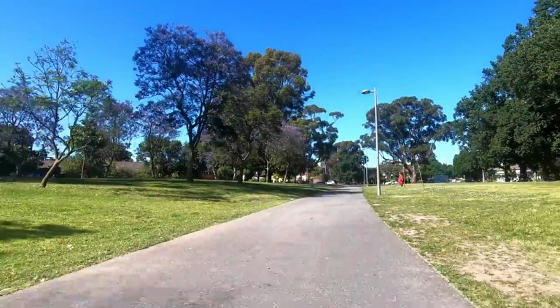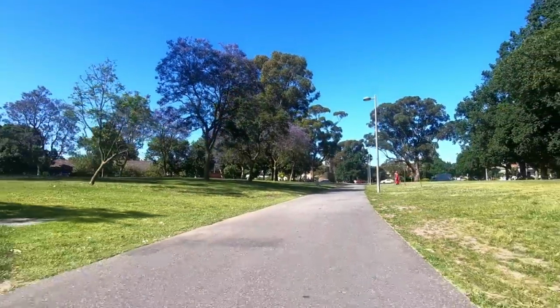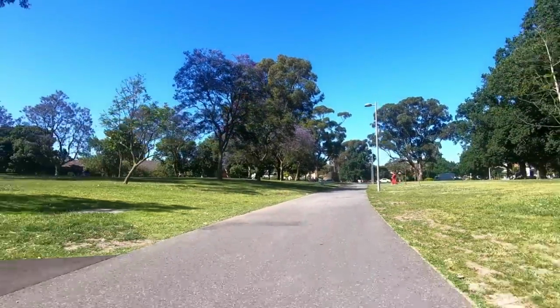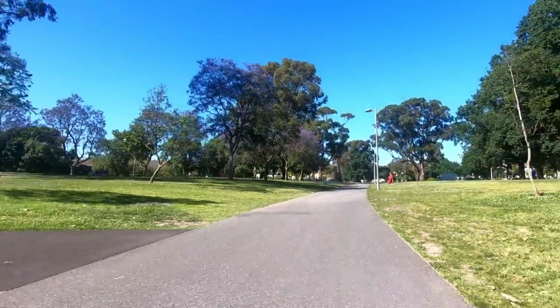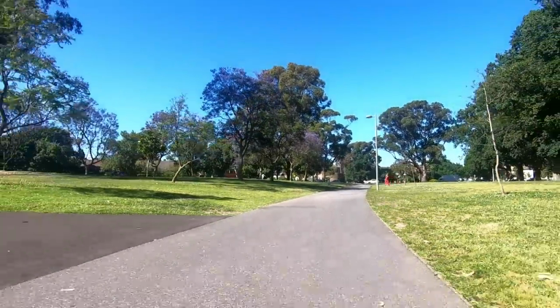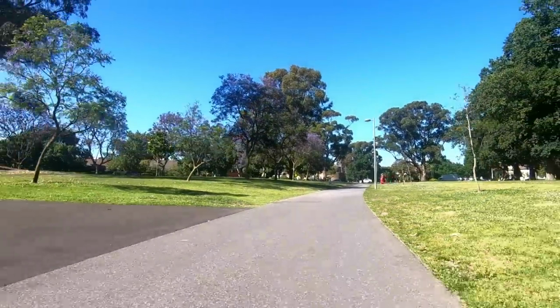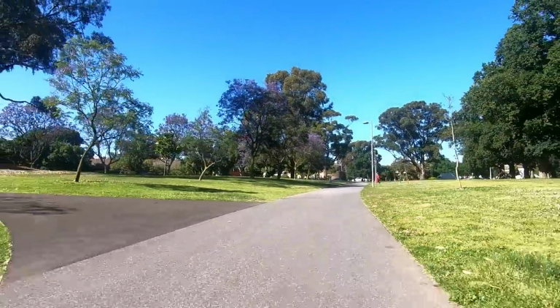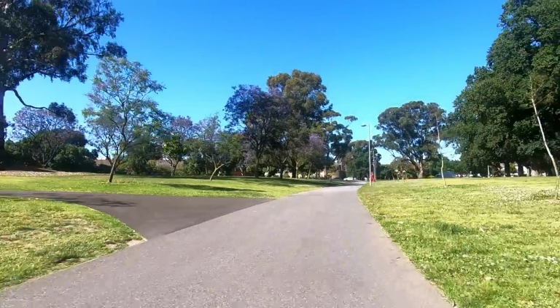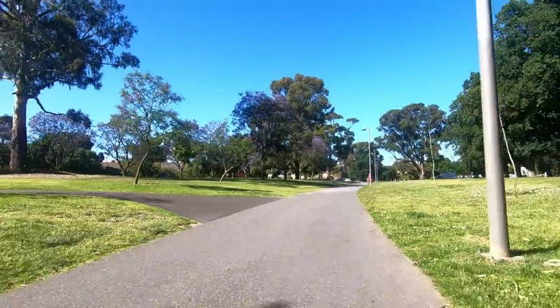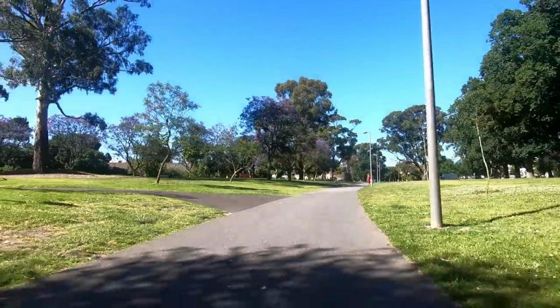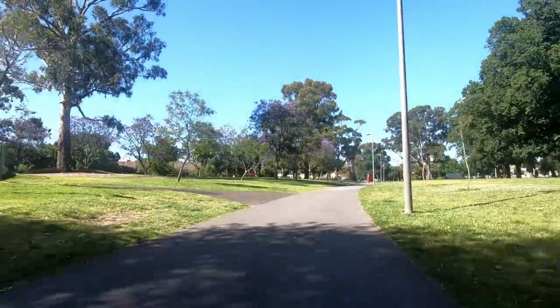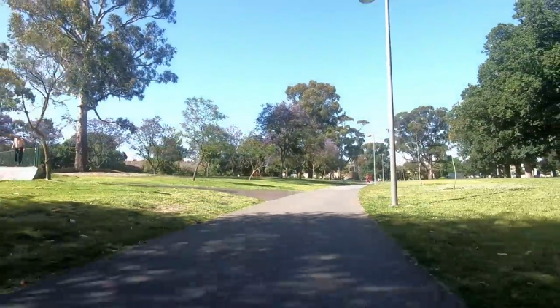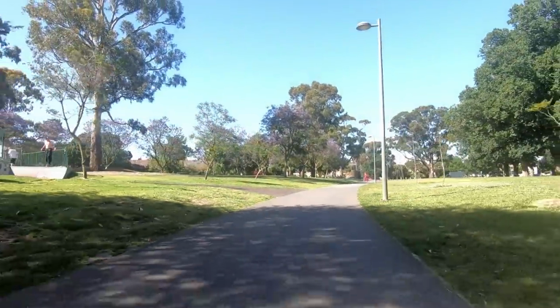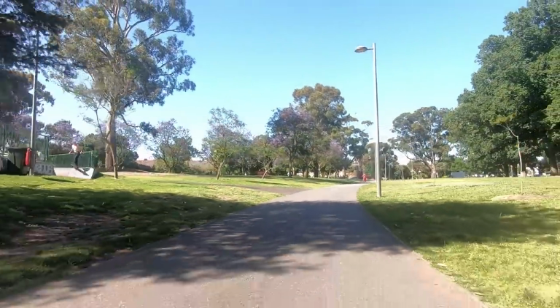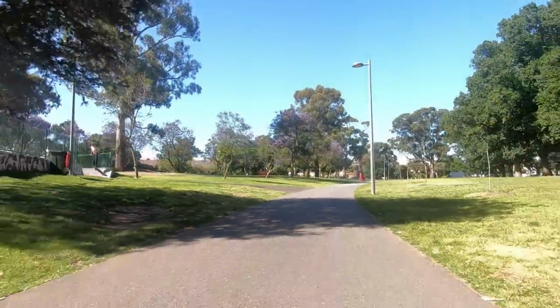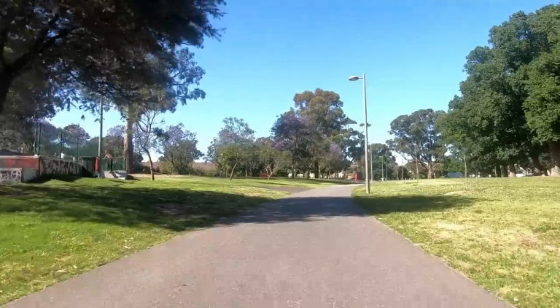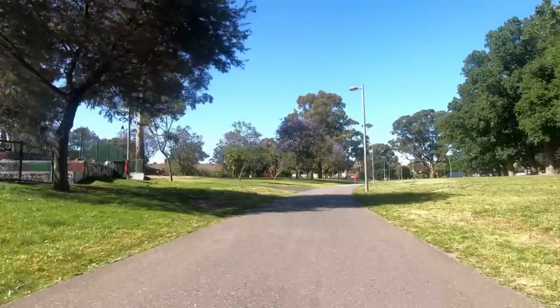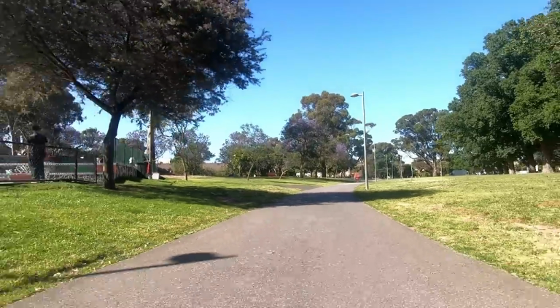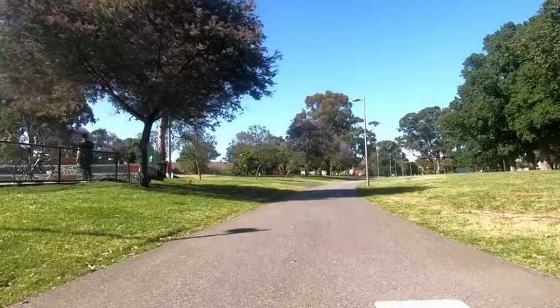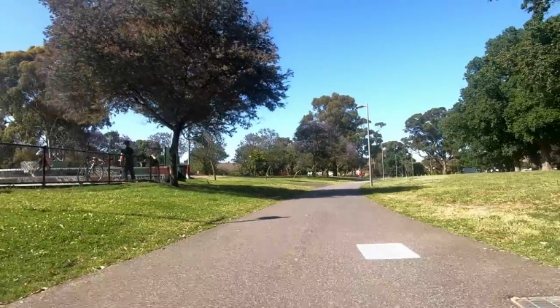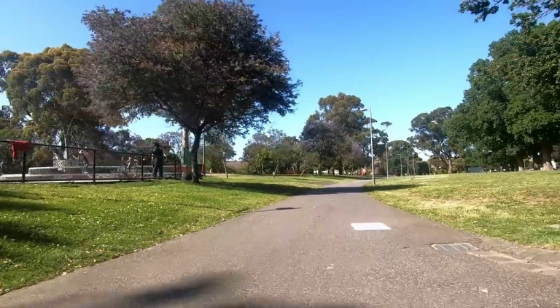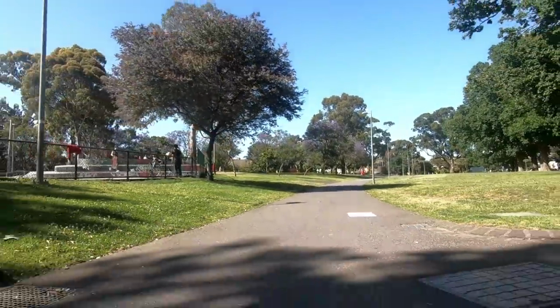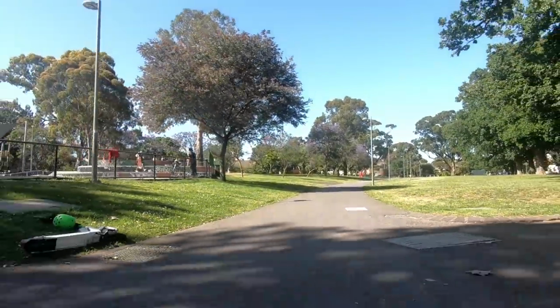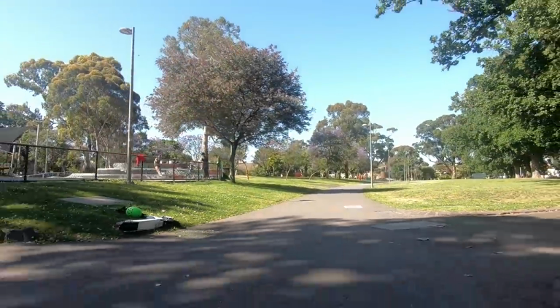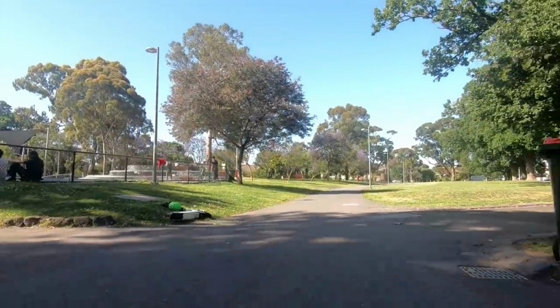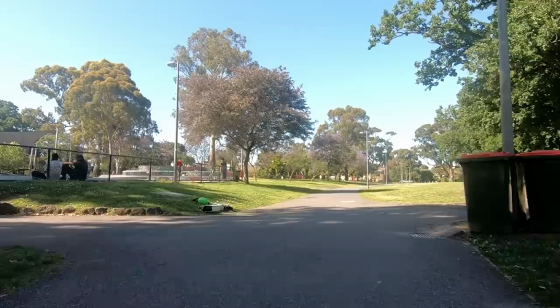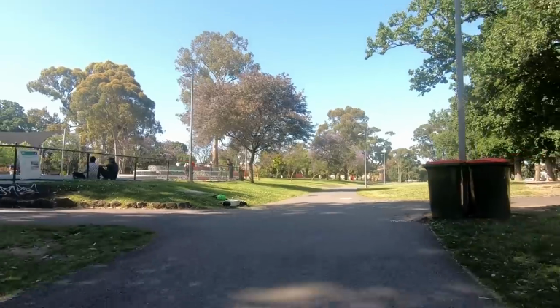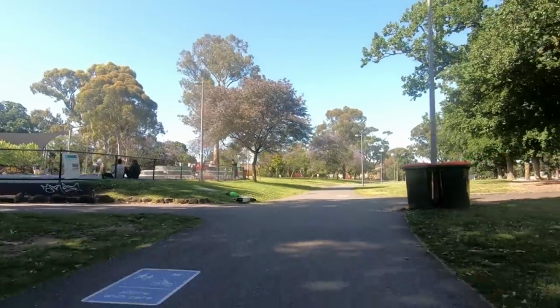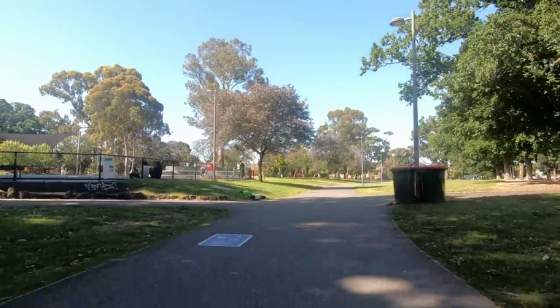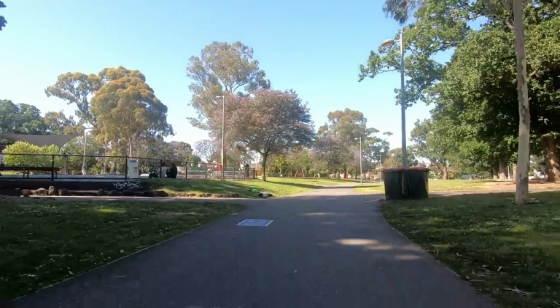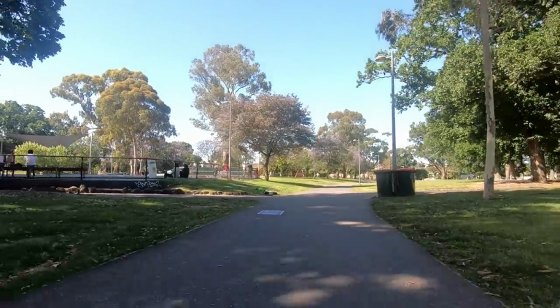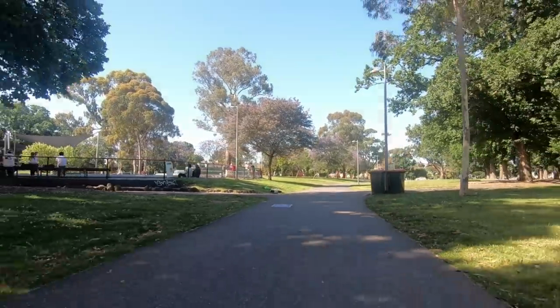I hope you enjoyed this video about Governor Fitzroy's namesake station. Please subscribe if you would like to stay up to date on future videos, and feel free to click the like button as well. Thank you so much for watching, and I'll see you next time.